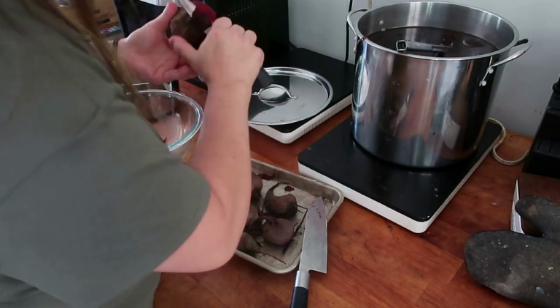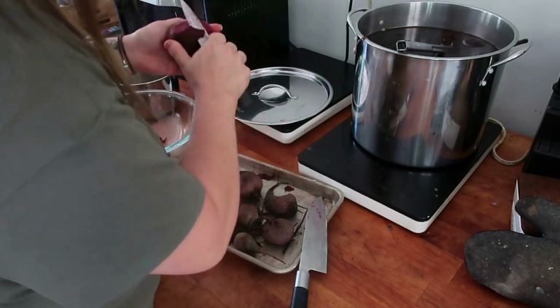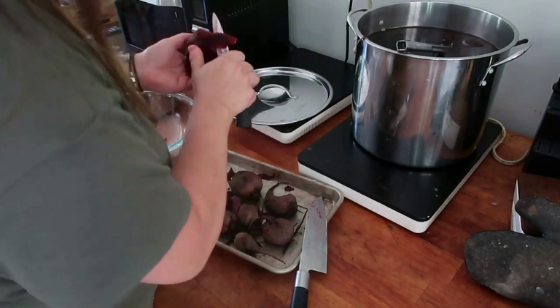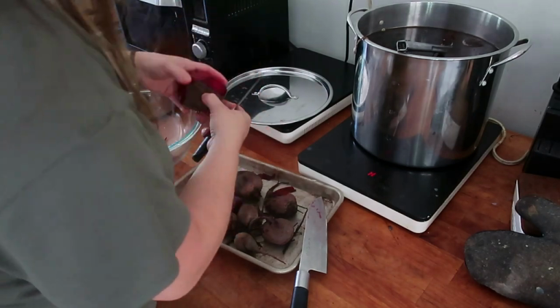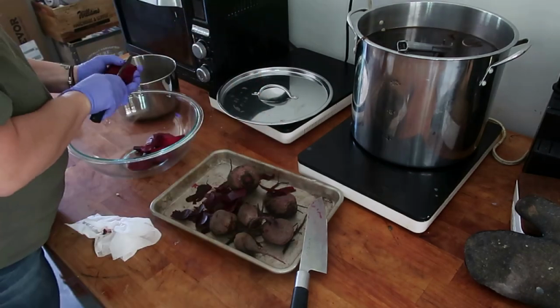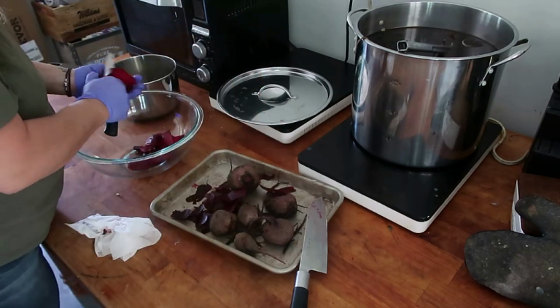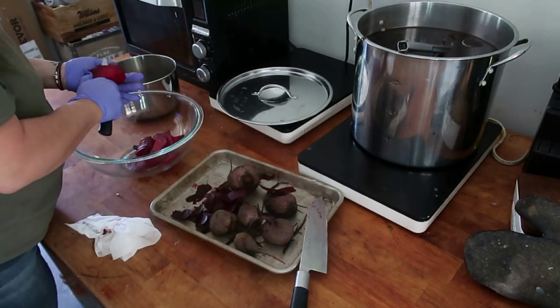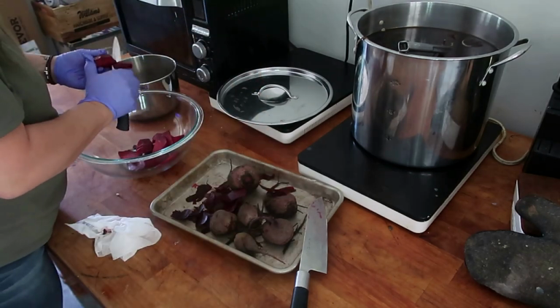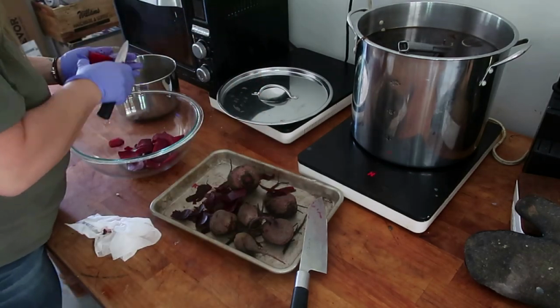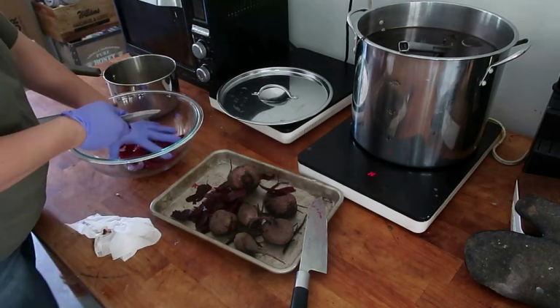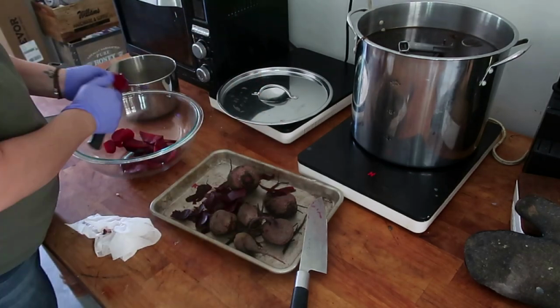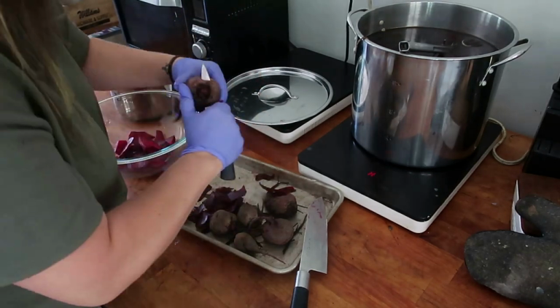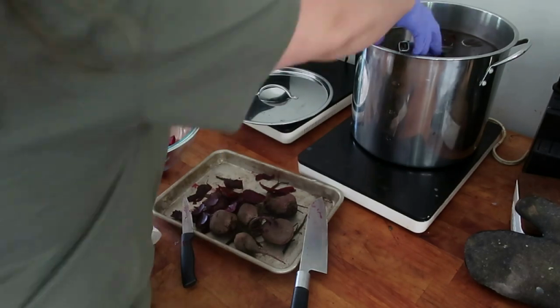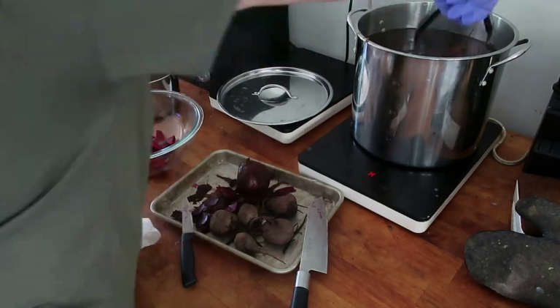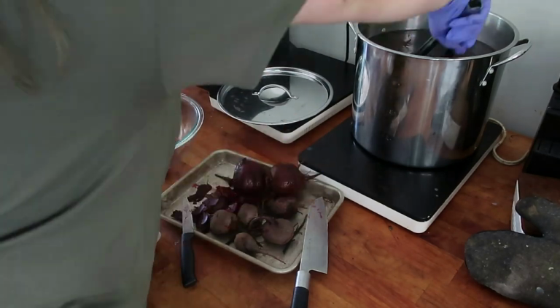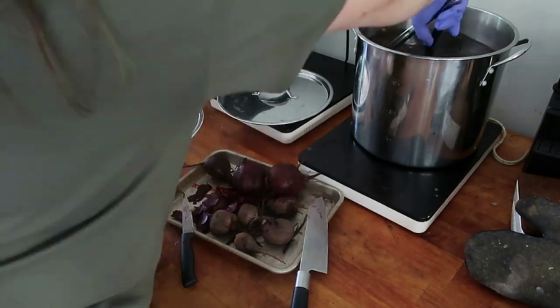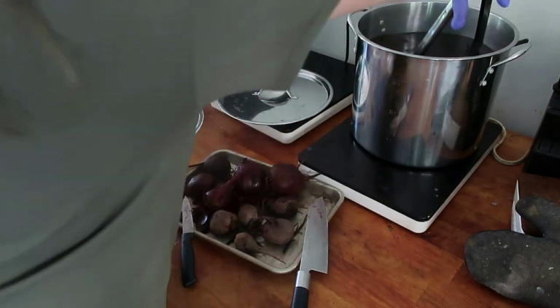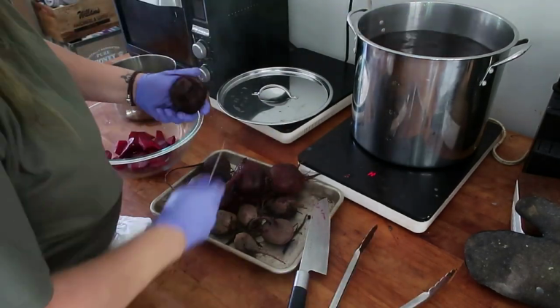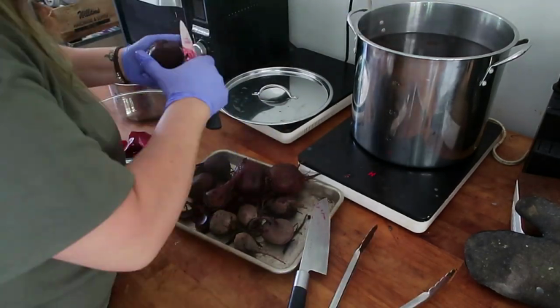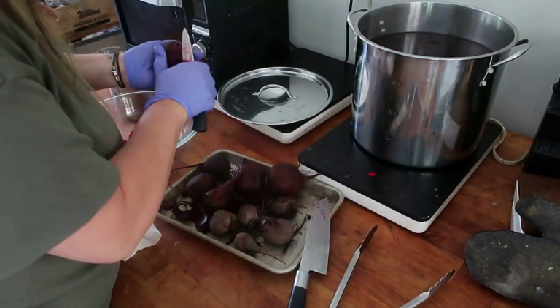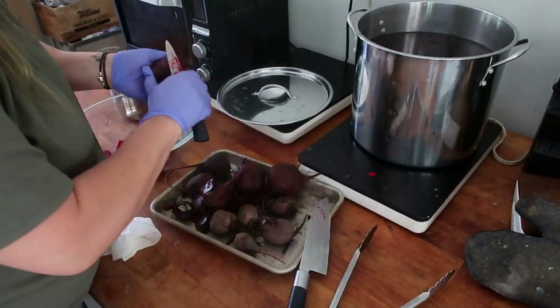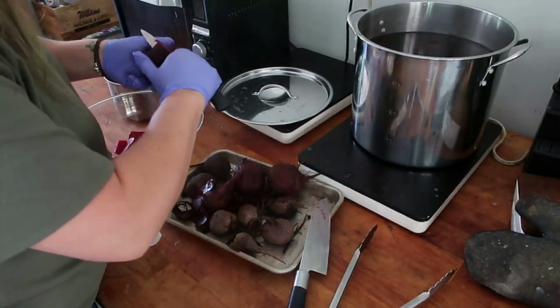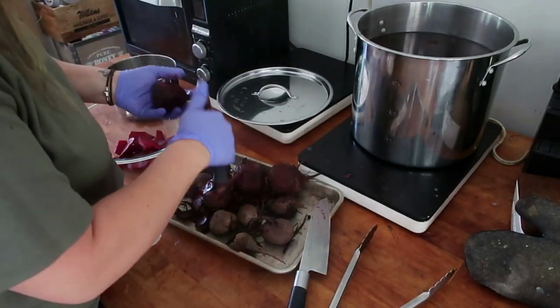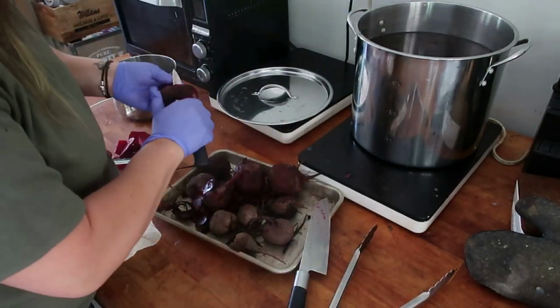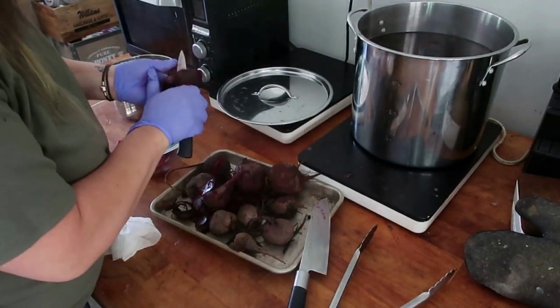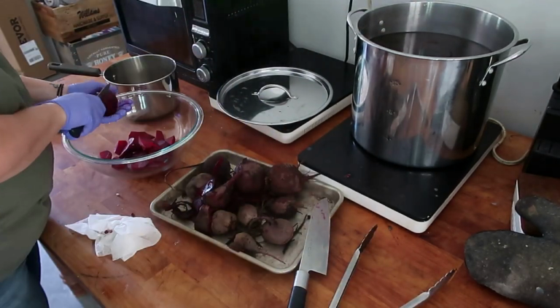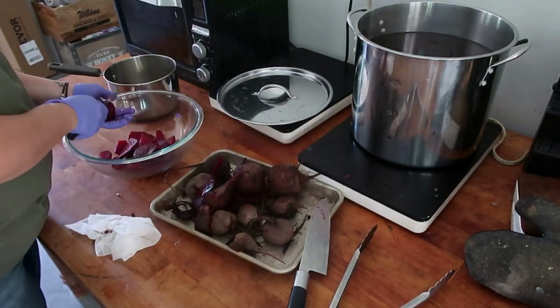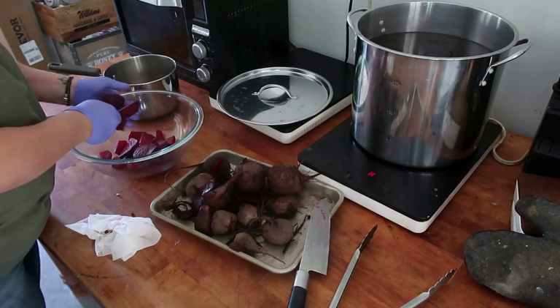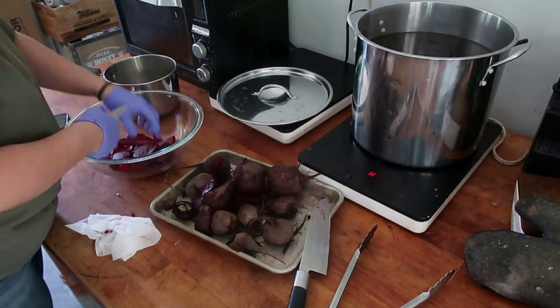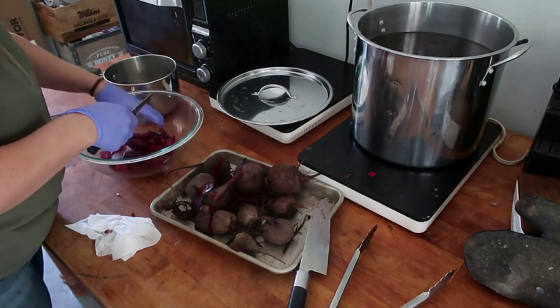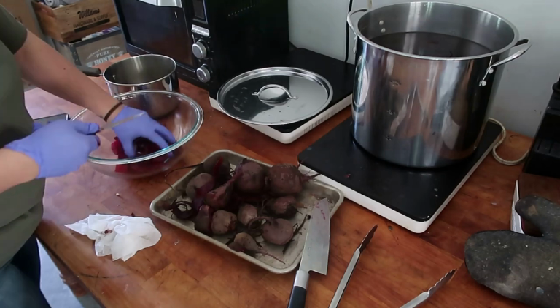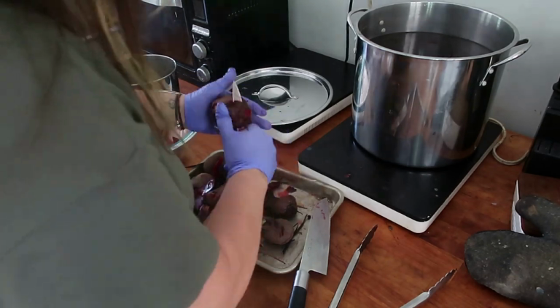I'm also chunking them up — that's how I like mine. You could slice them, you can make them into little ringlets if you want to. You can make them however you want, but I just do little chunks like pickles.